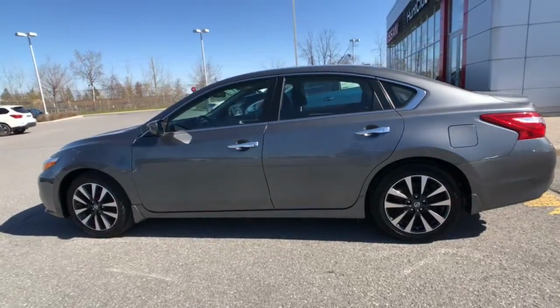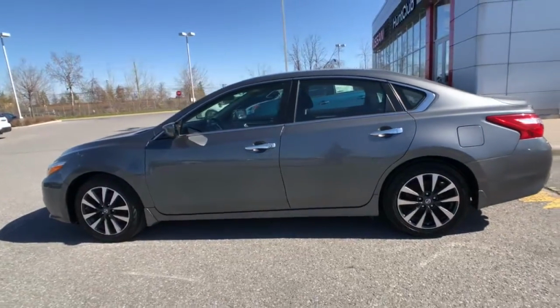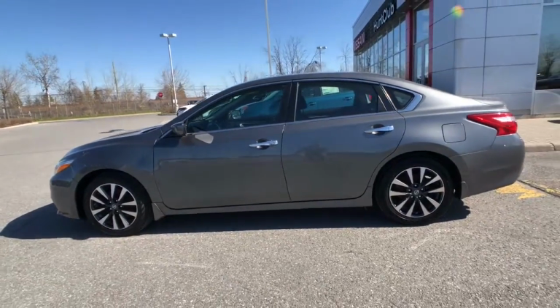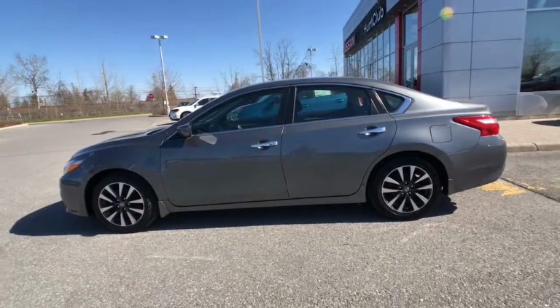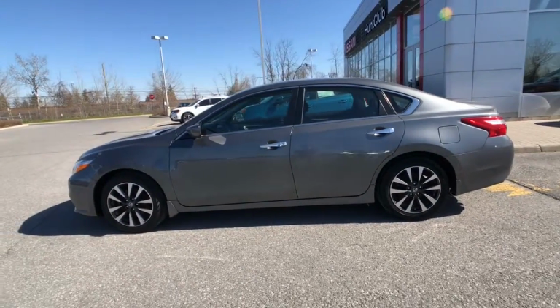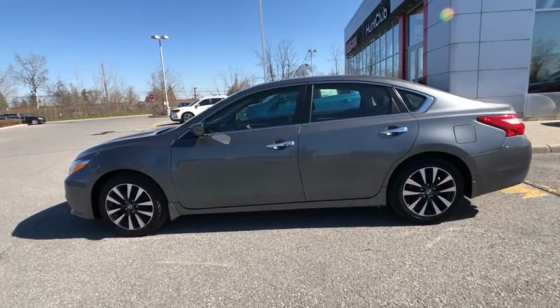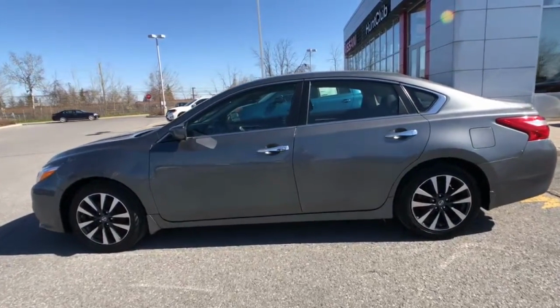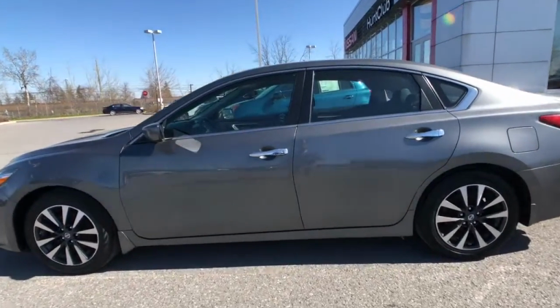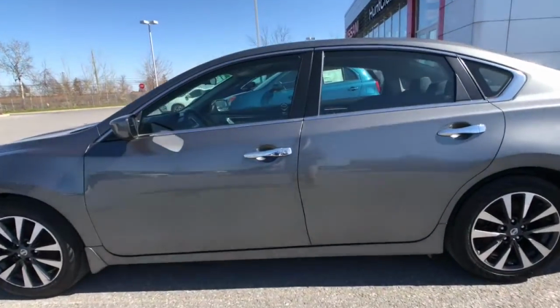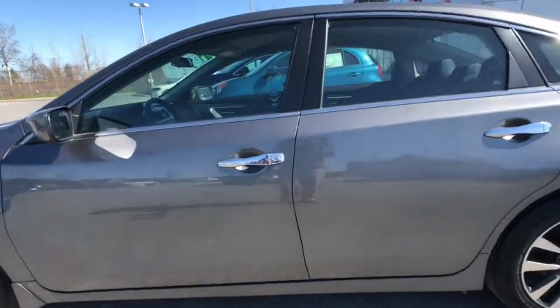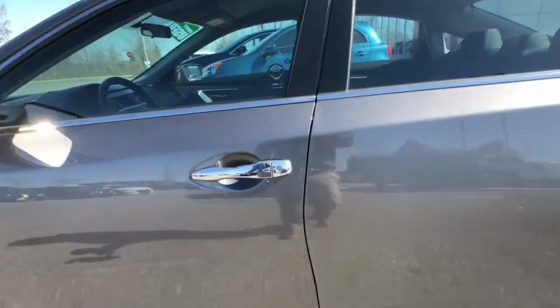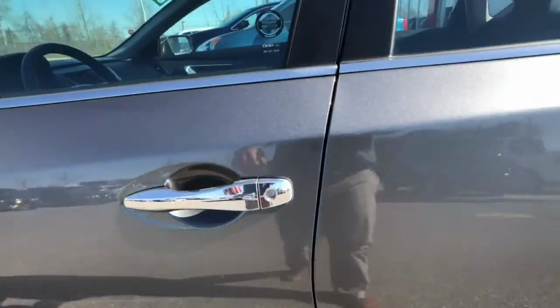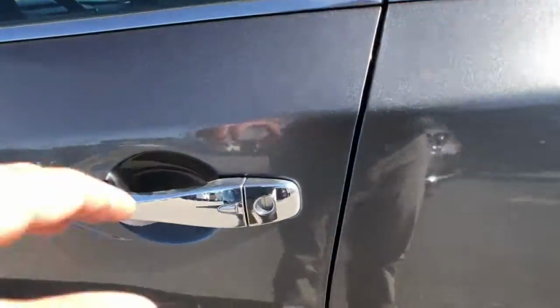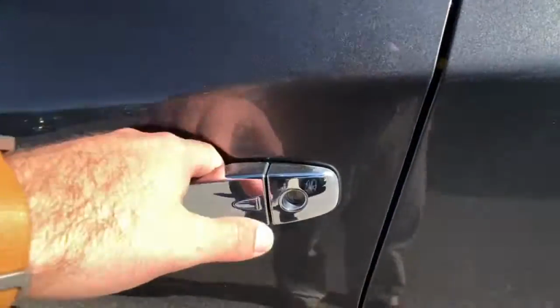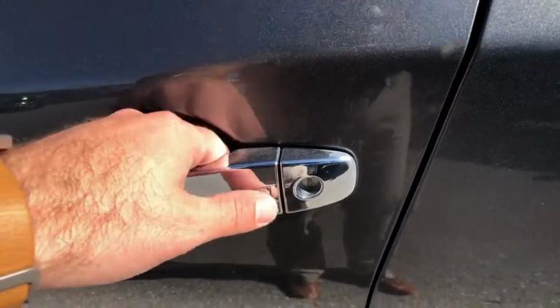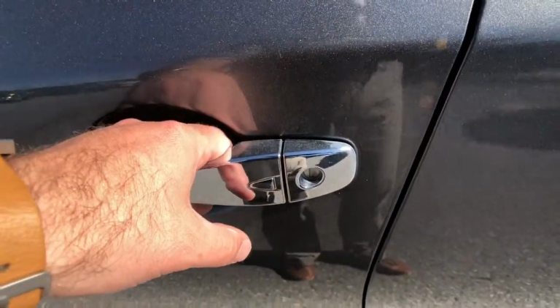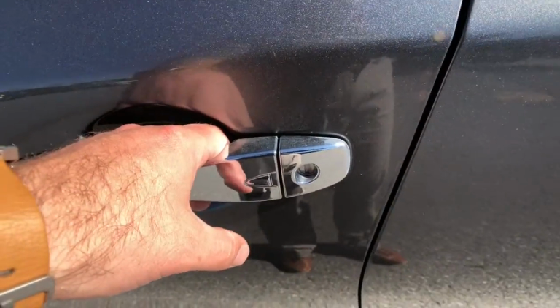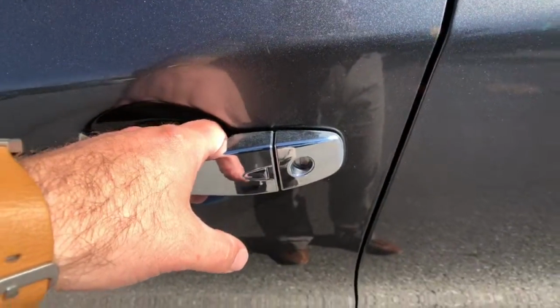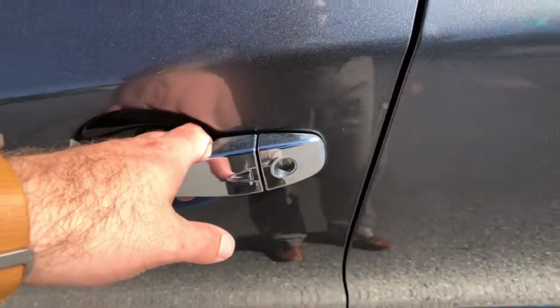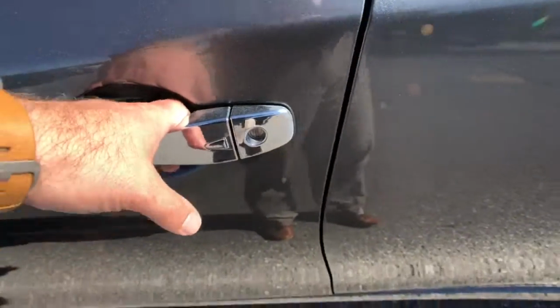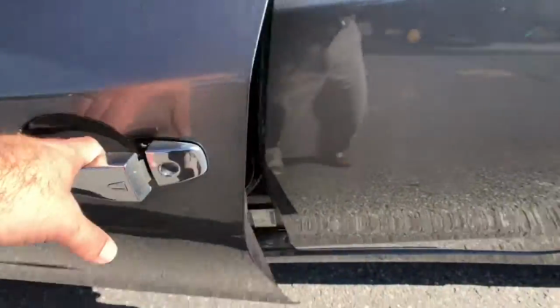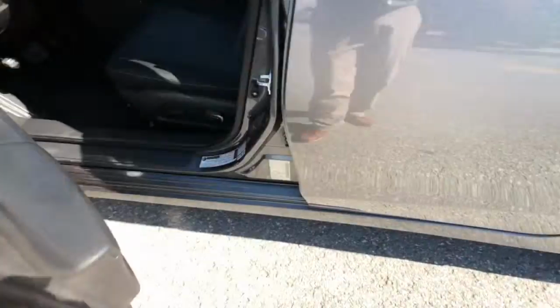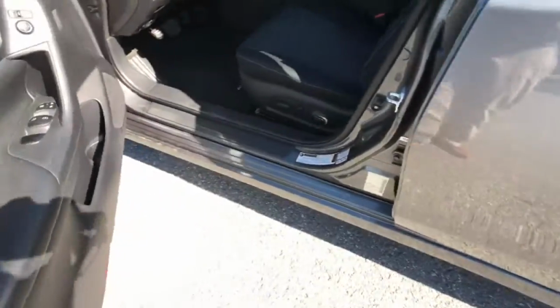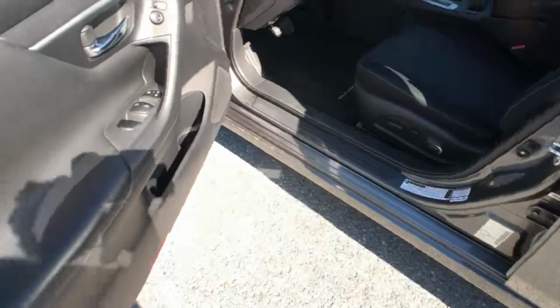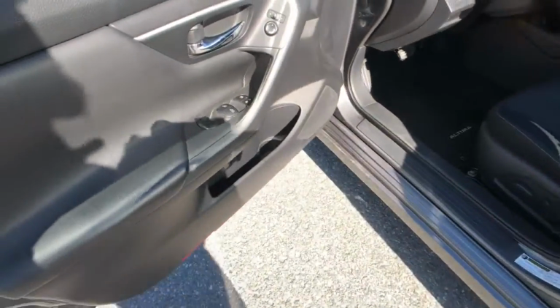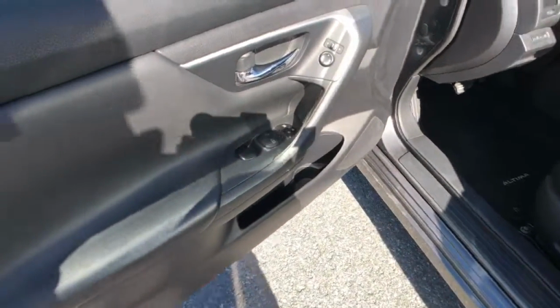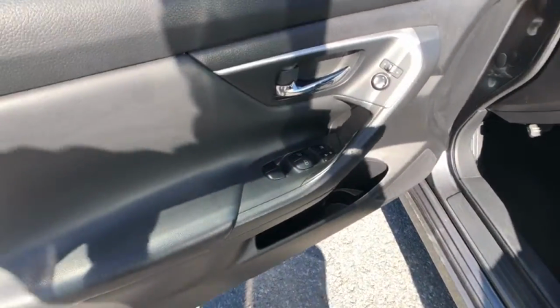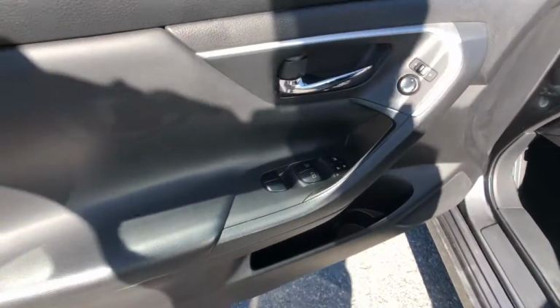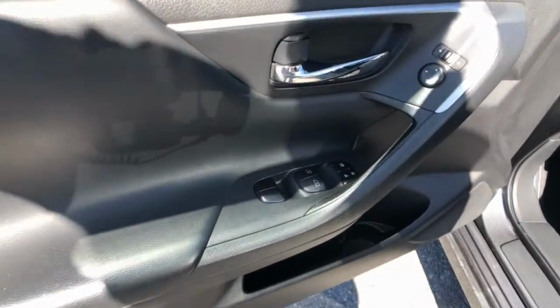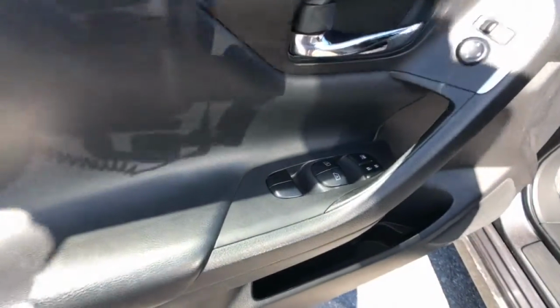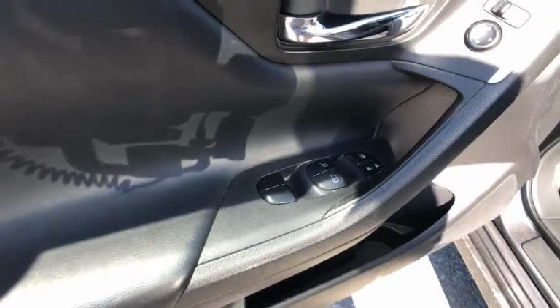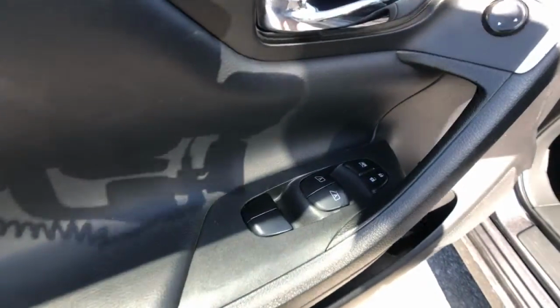Walking up a little bit closer, you can see this little button right here for your intelligent keyless entry system. All you've got to do is push on that, pull the door handle, hop in, push the start-stop engine button, and drive away — you're never going to need to take your keys out of your pocket.